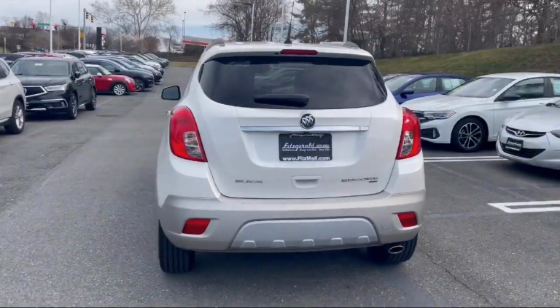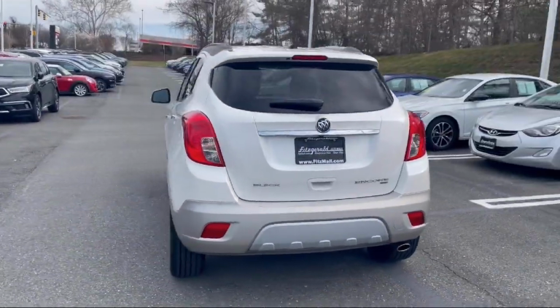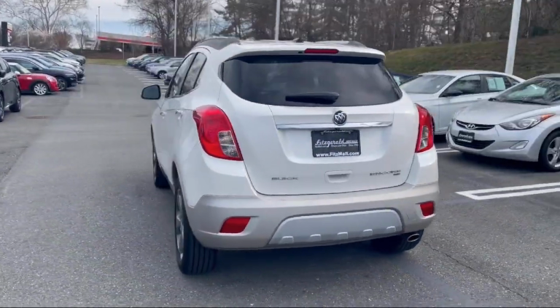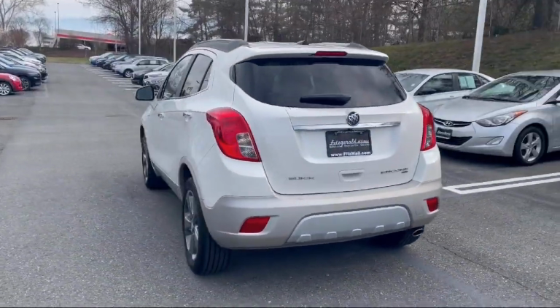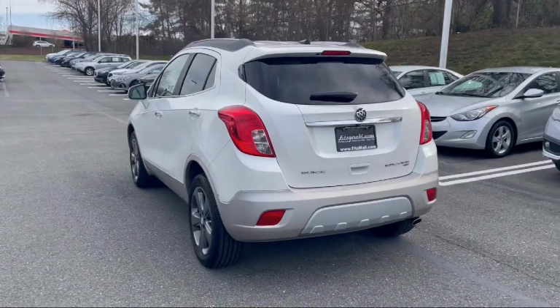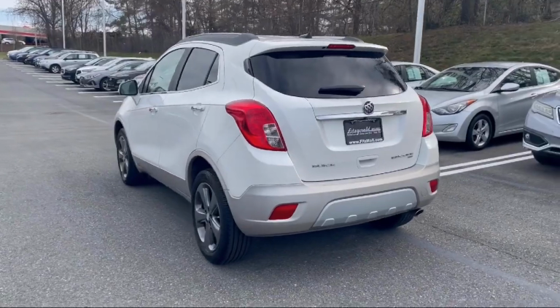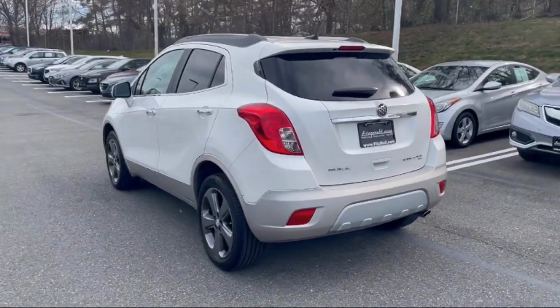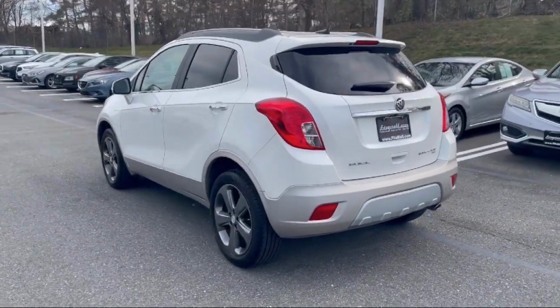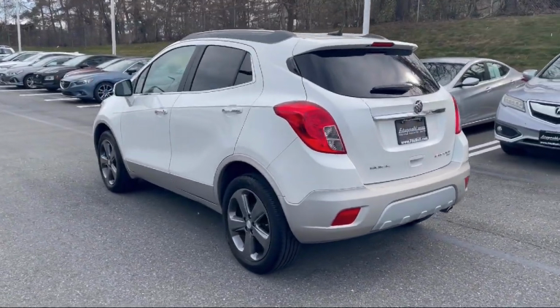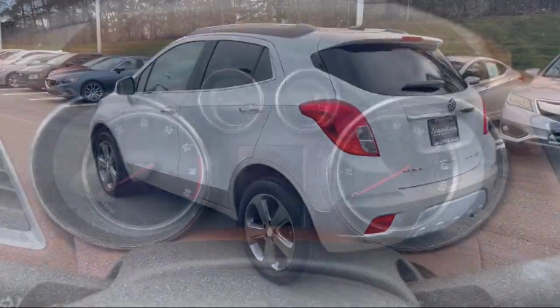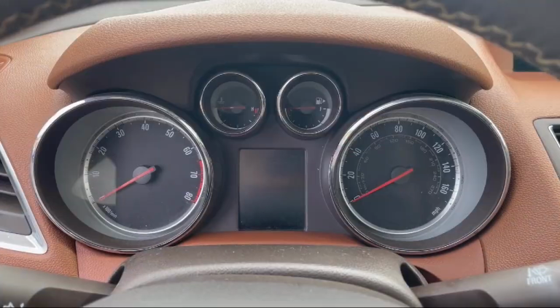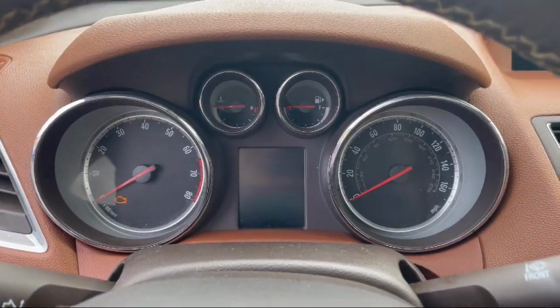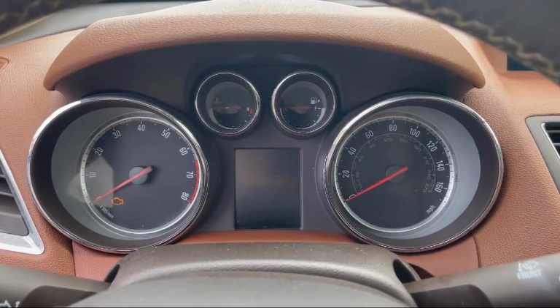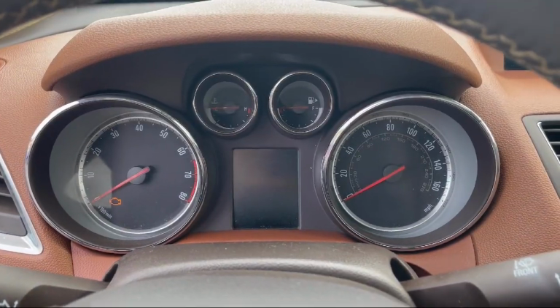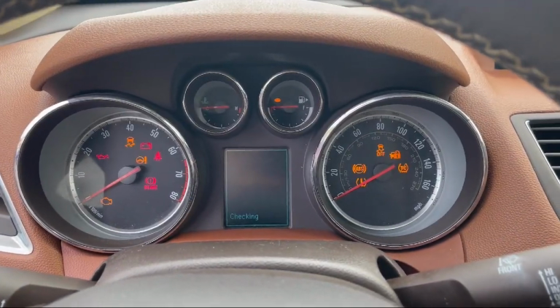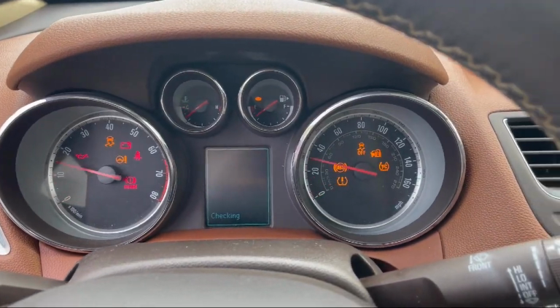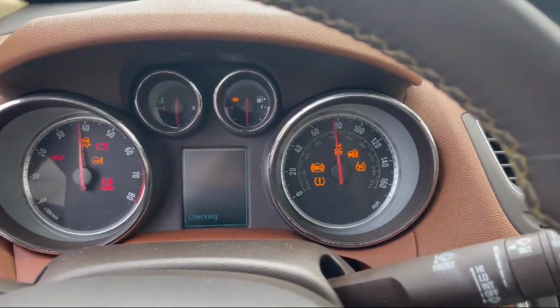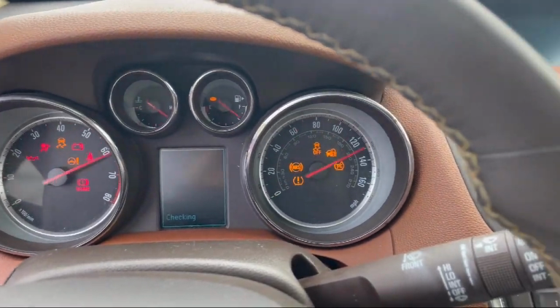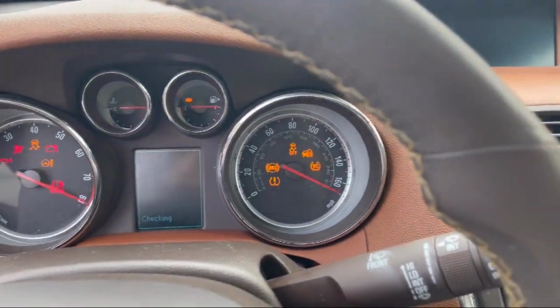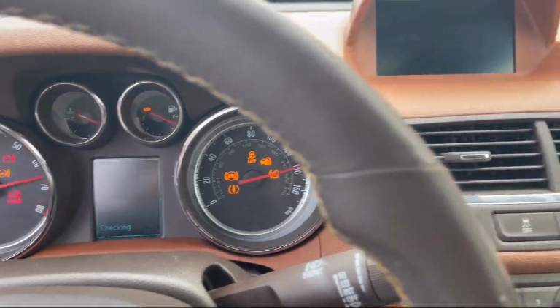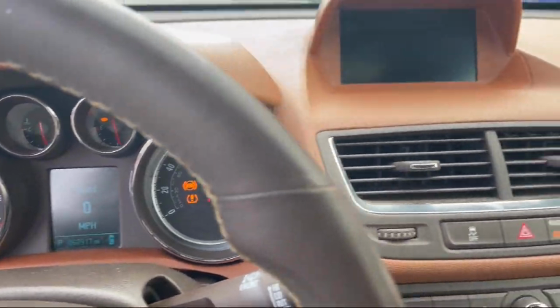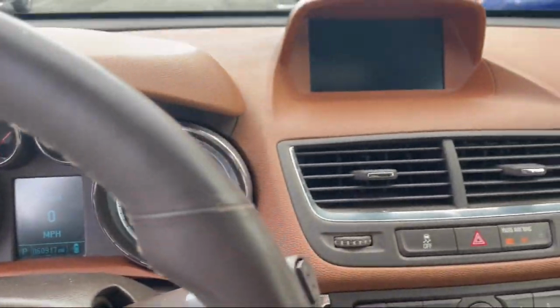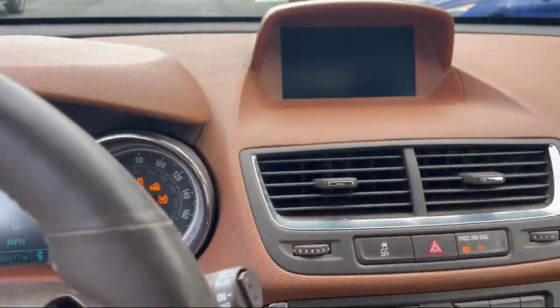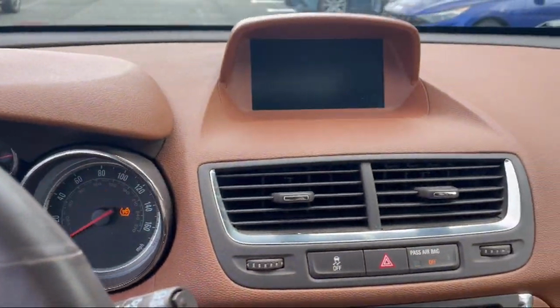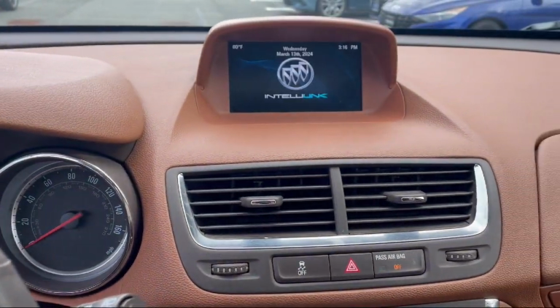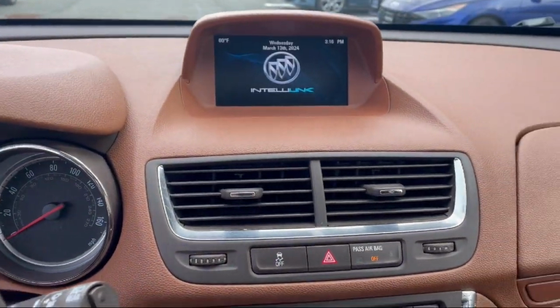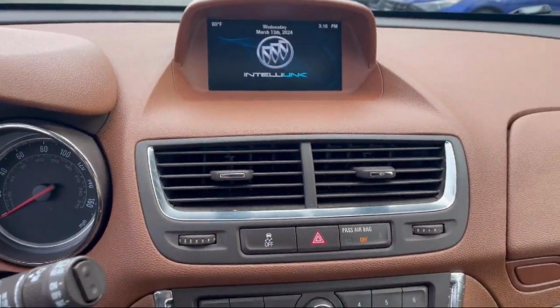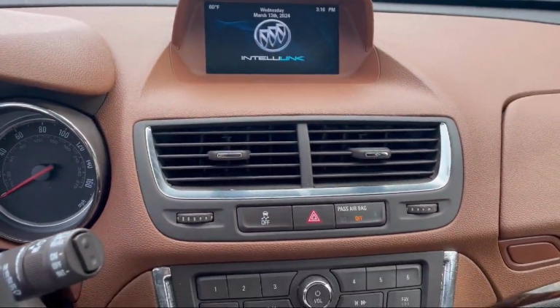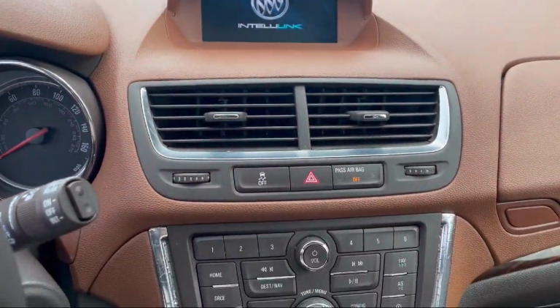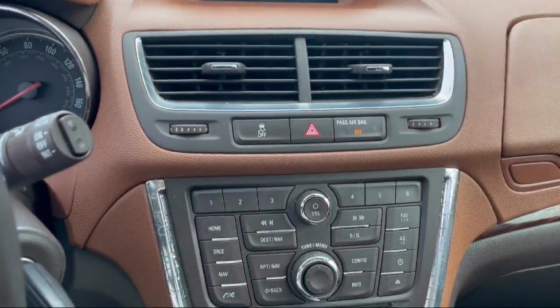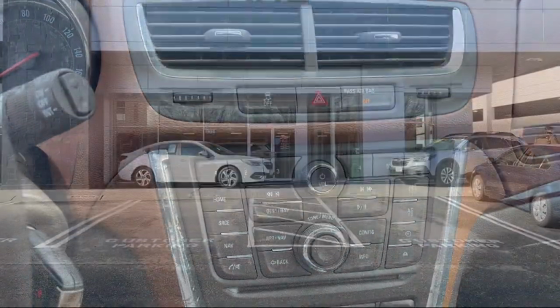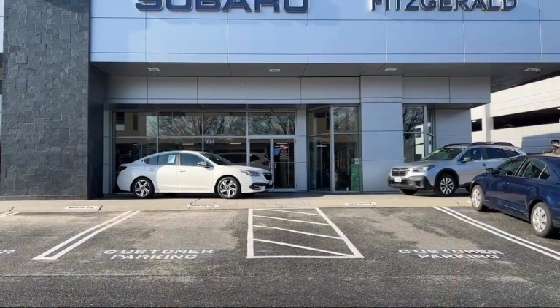Ventilated disc front brakes, Sirius XM satellite radio, four-wheel drive on demand, USB auxiliary audio input, and has less than 65,000 miles on the odometer.